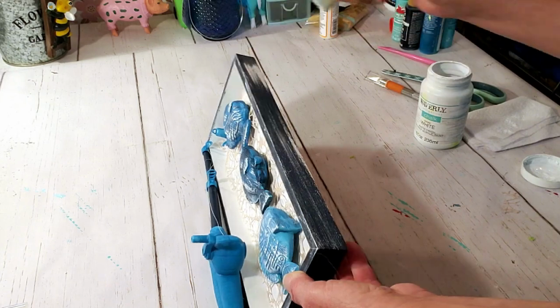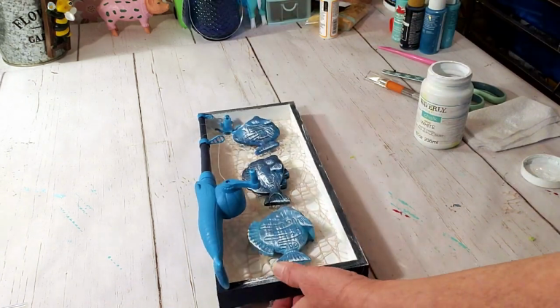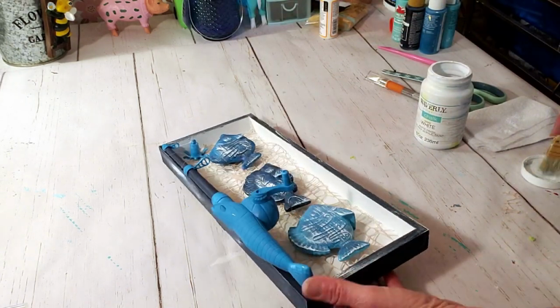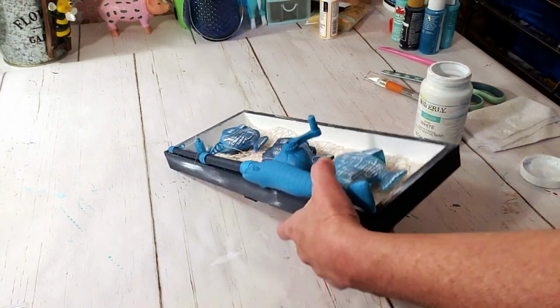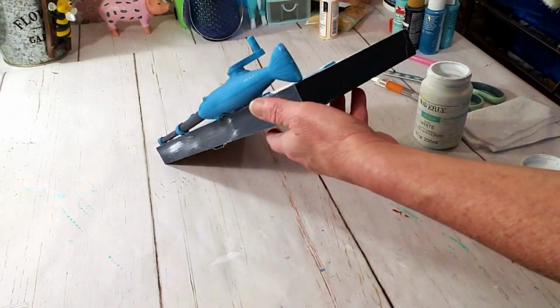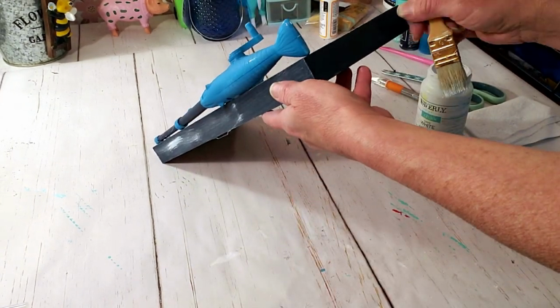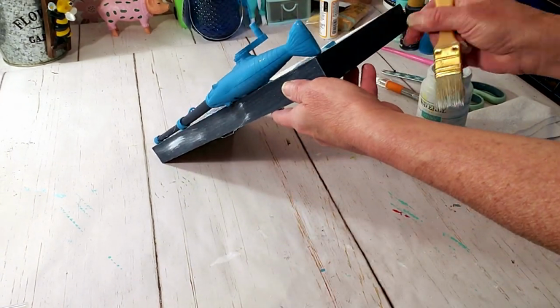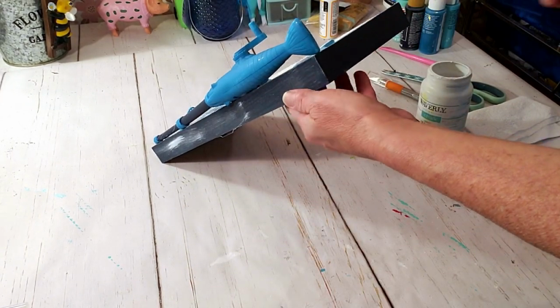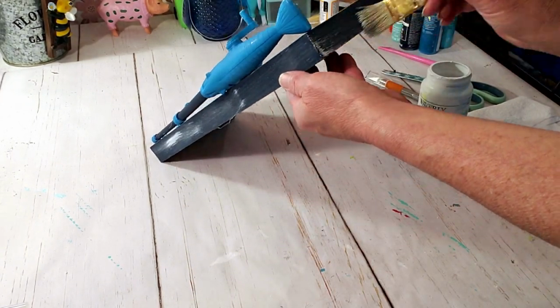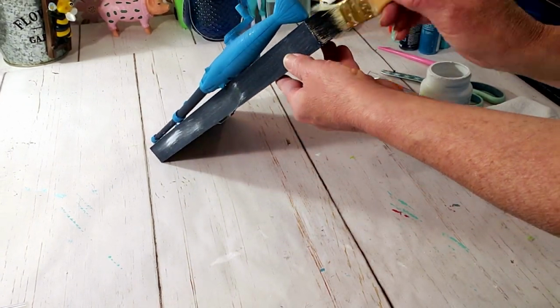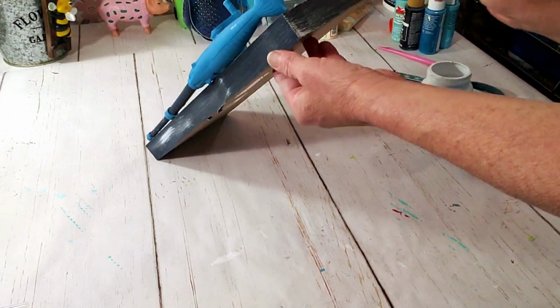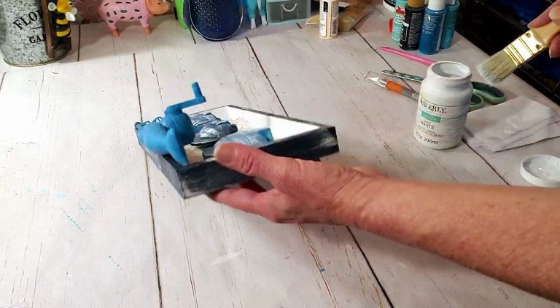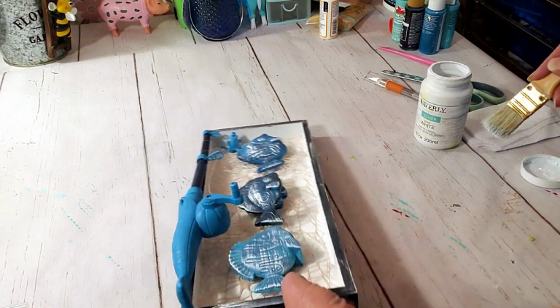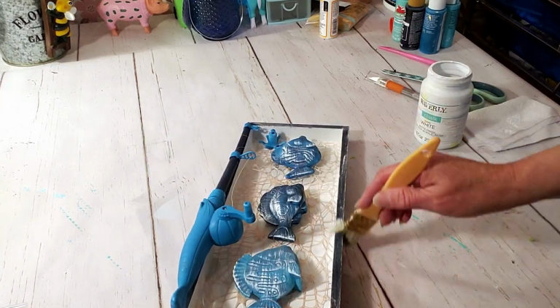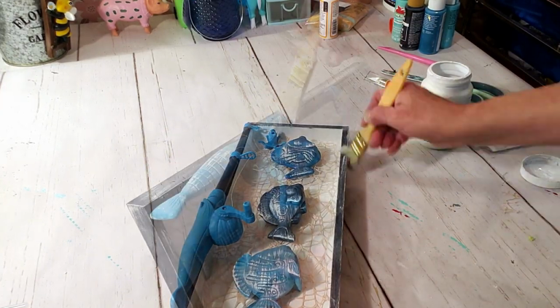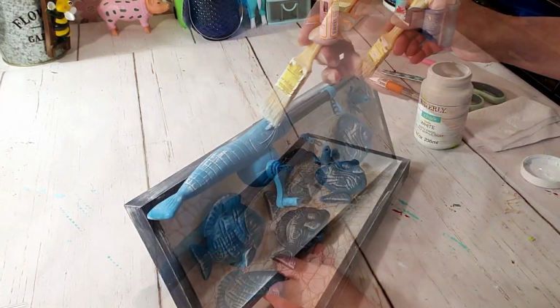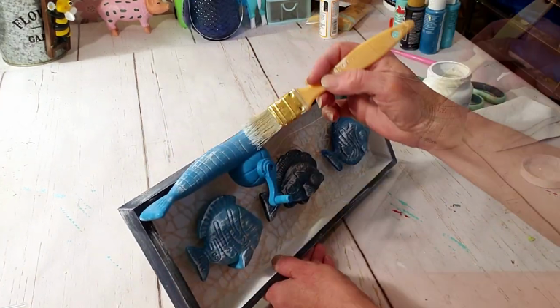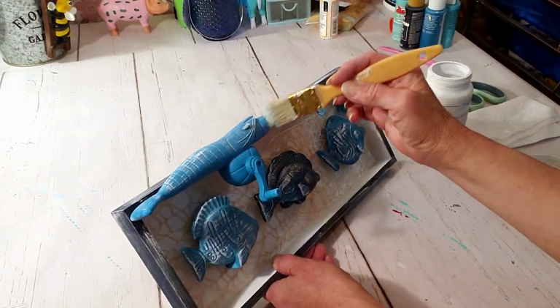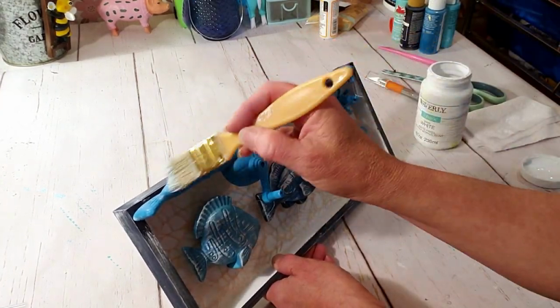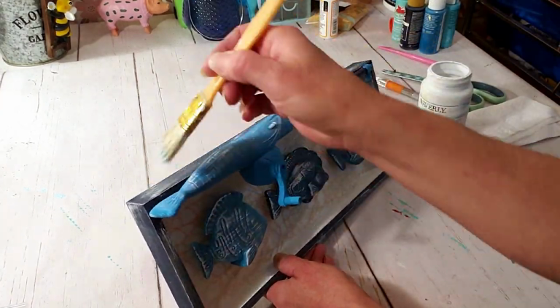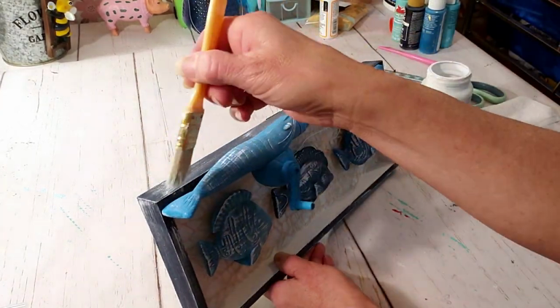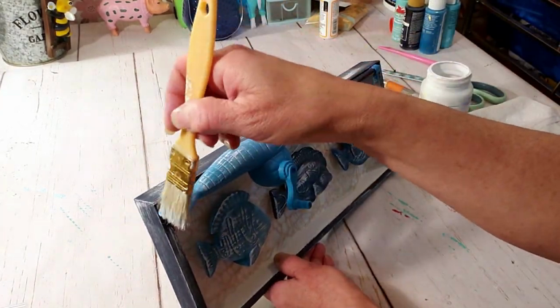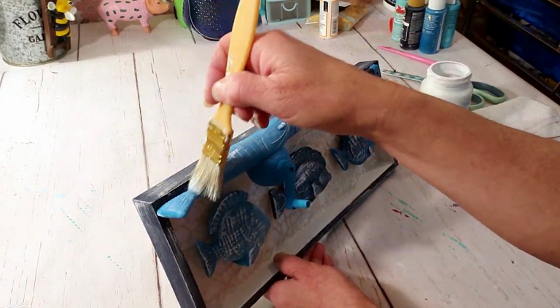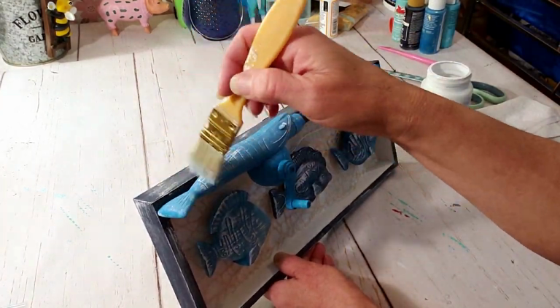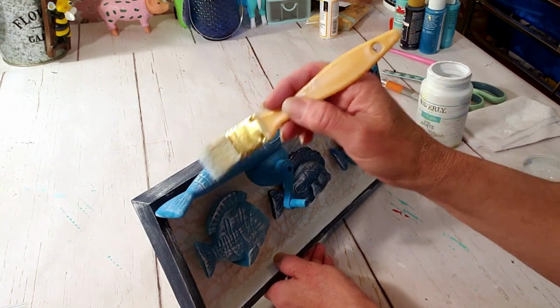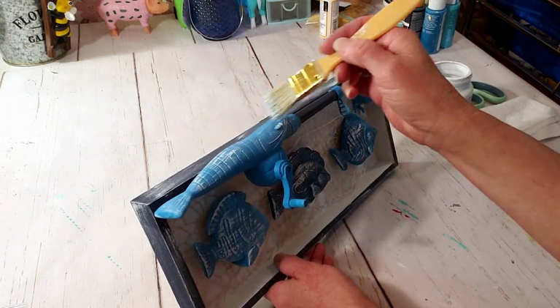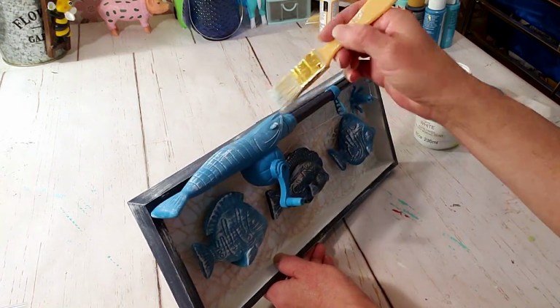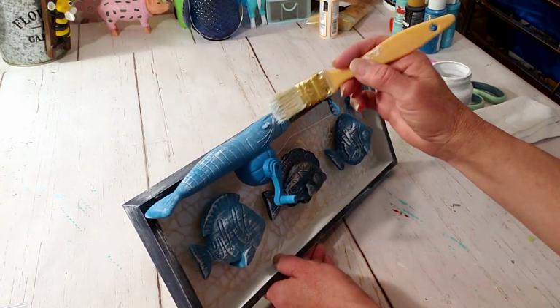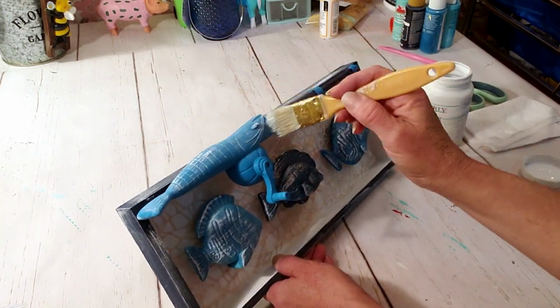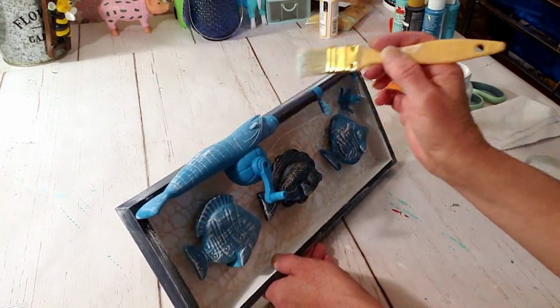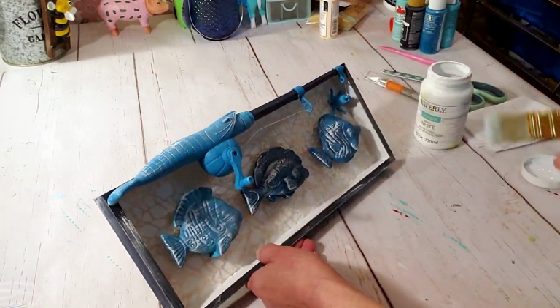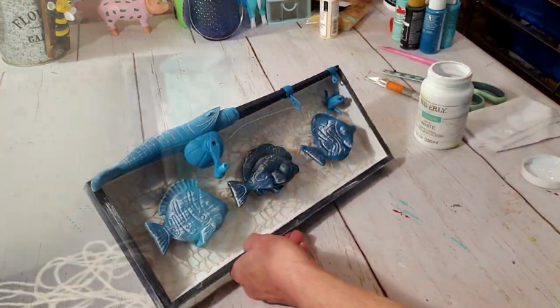I thought I would make something for fish lovers or something you could place in a den or a little boy's room. I think for a little toy from Dollar Tree it came out really cute, and this is the end result.